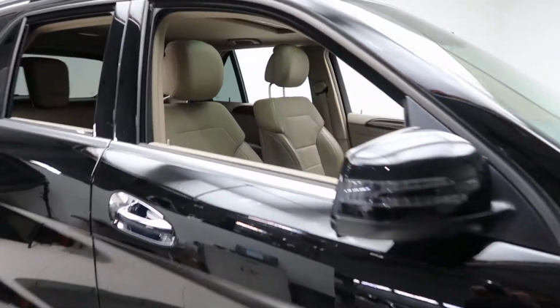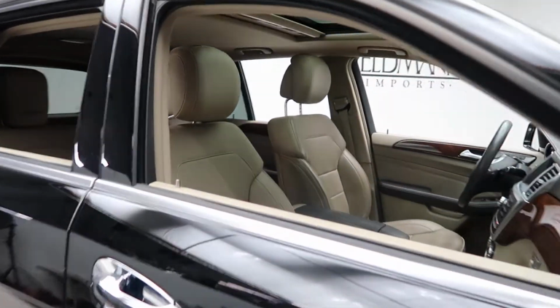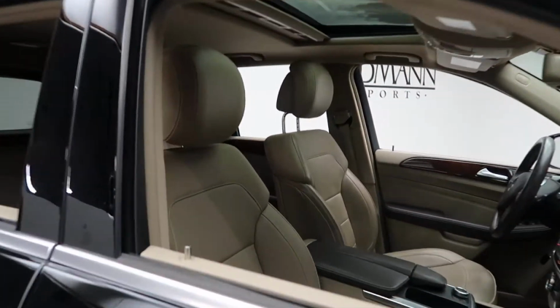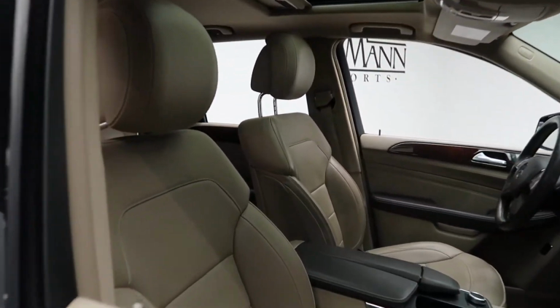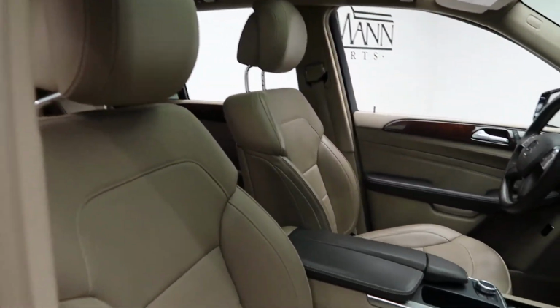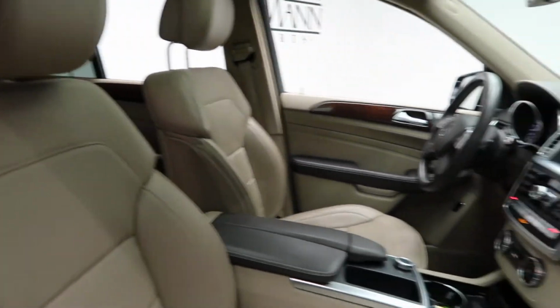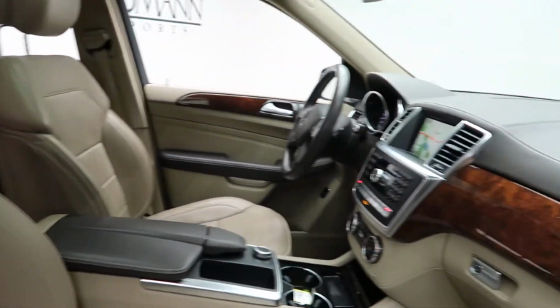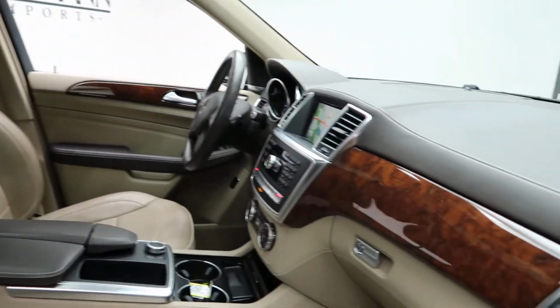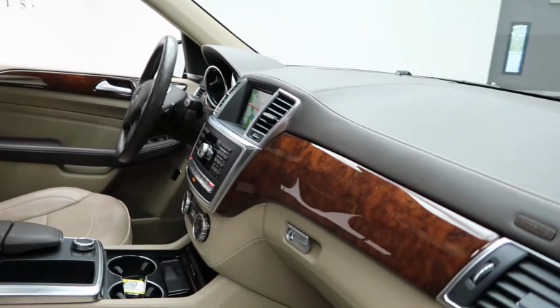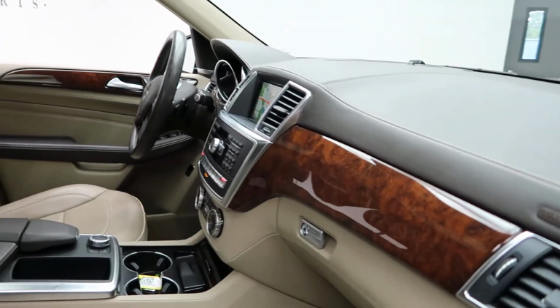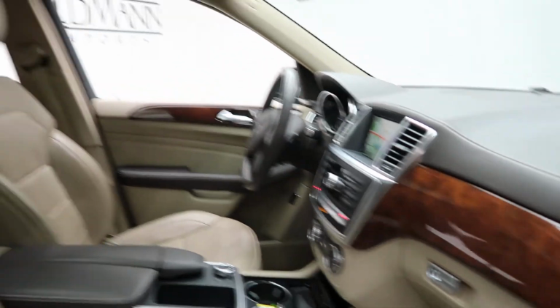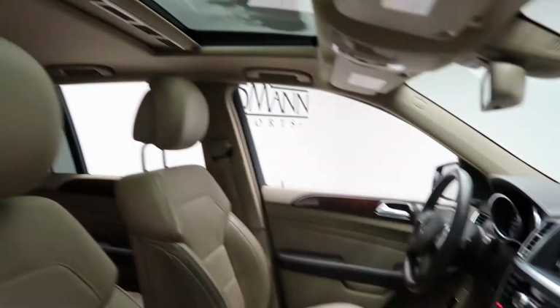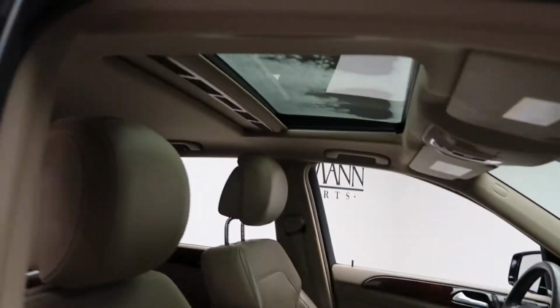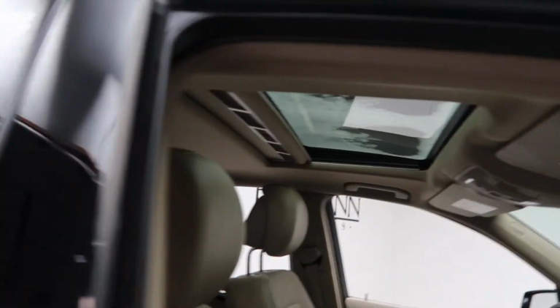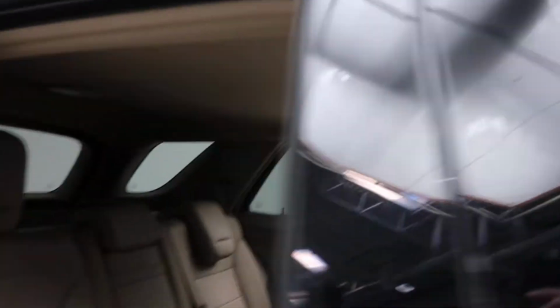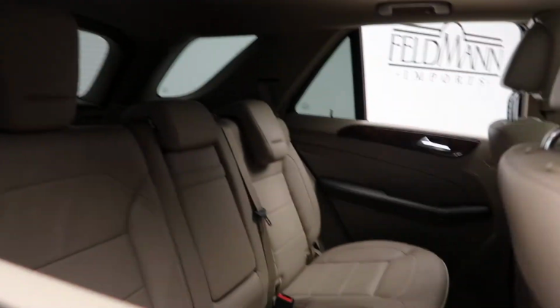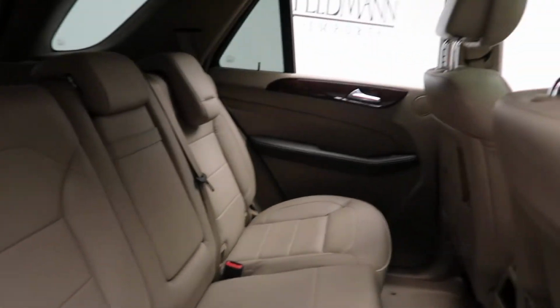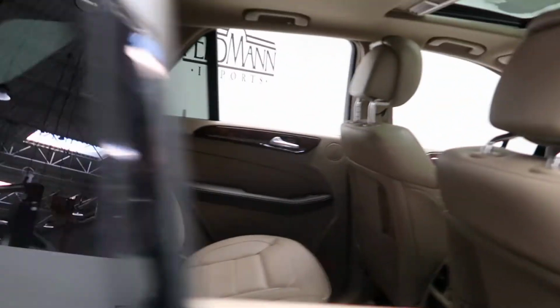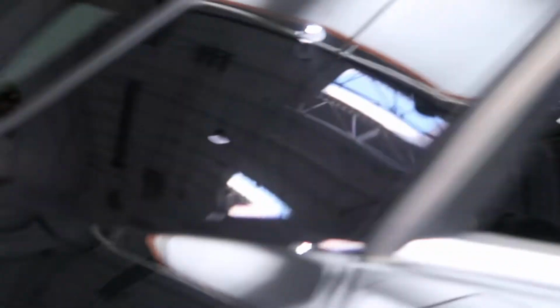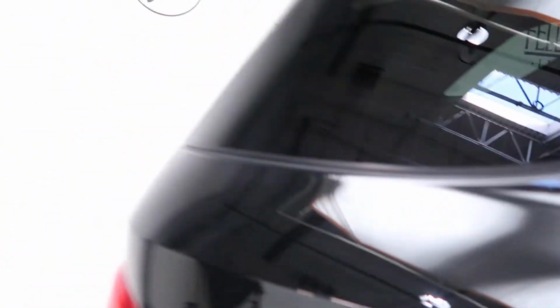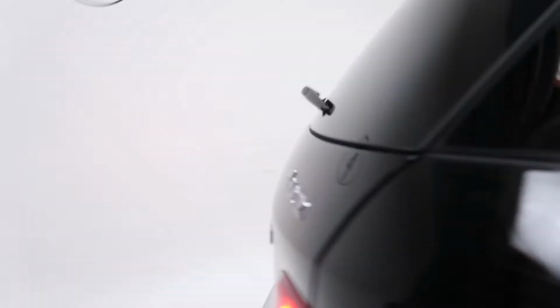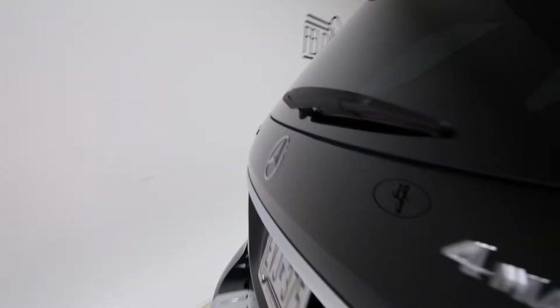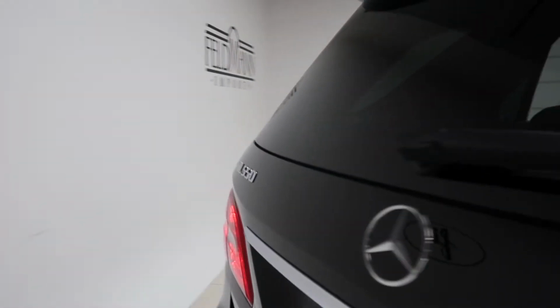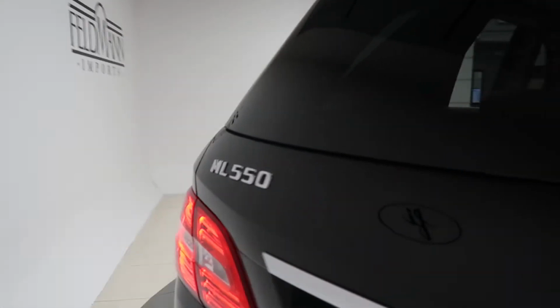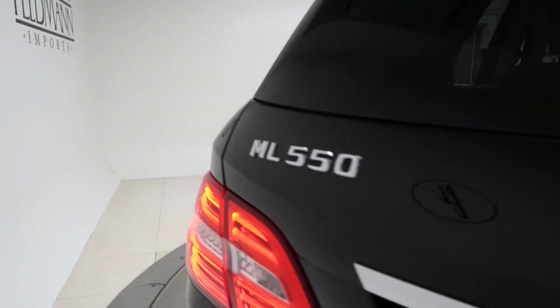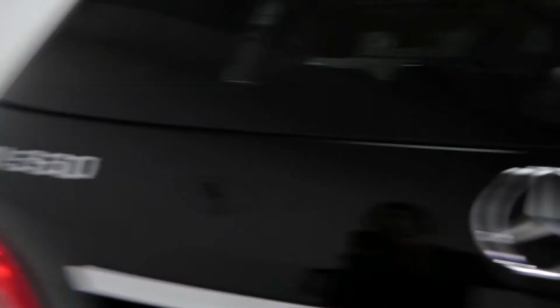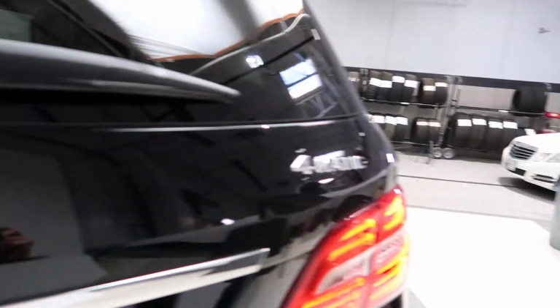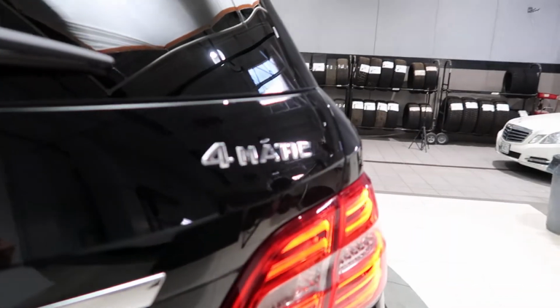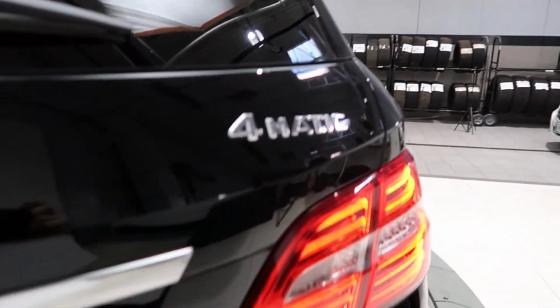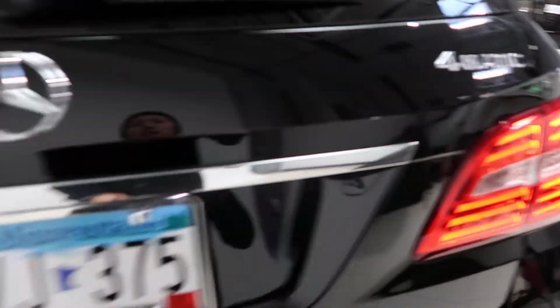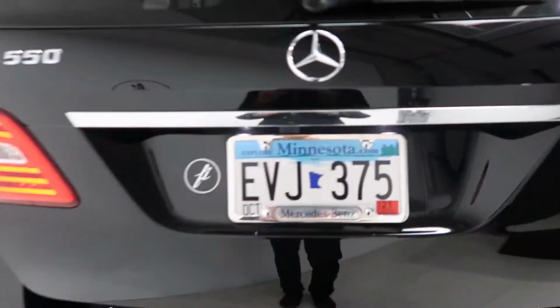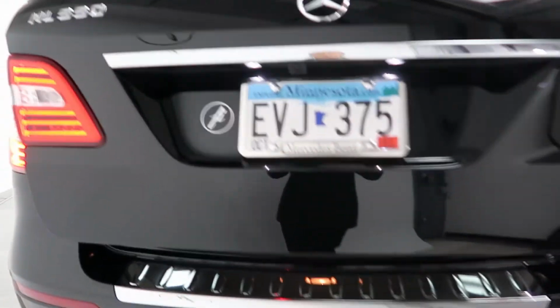Inside you'll find a silk beige leather interior, gray walnut wood trim, sunroof, and ML550 4Matic badging.